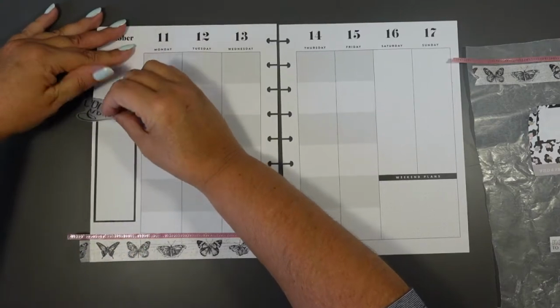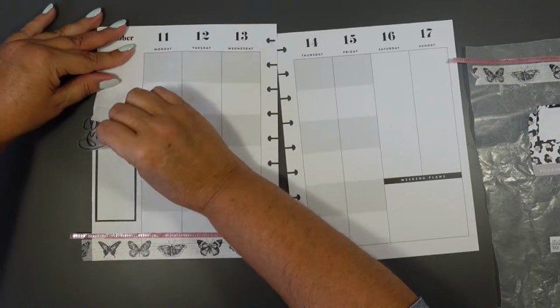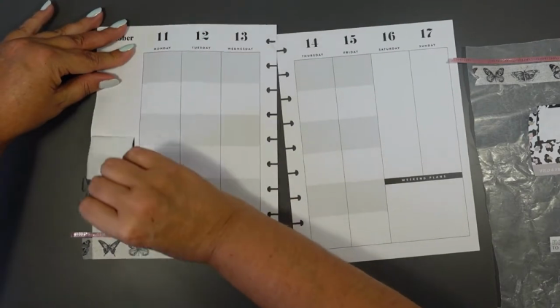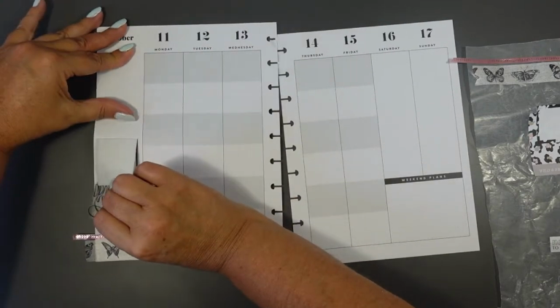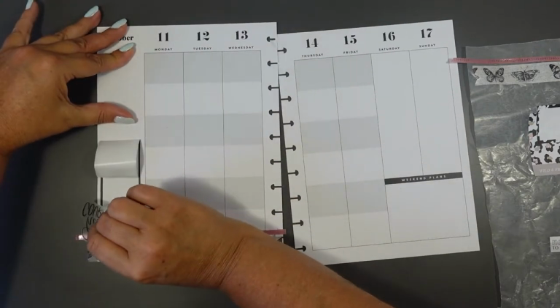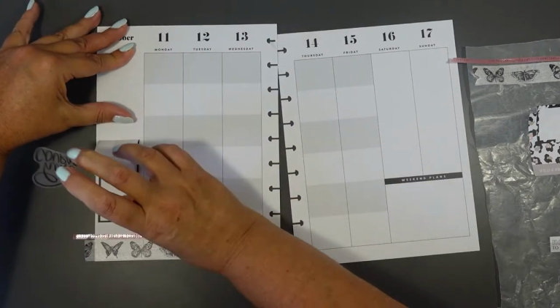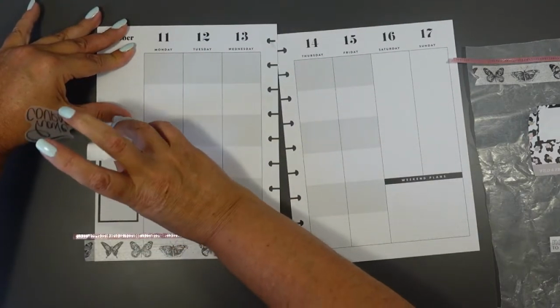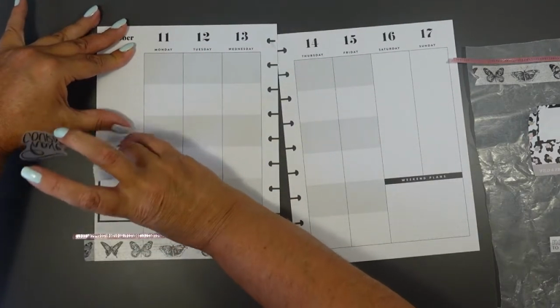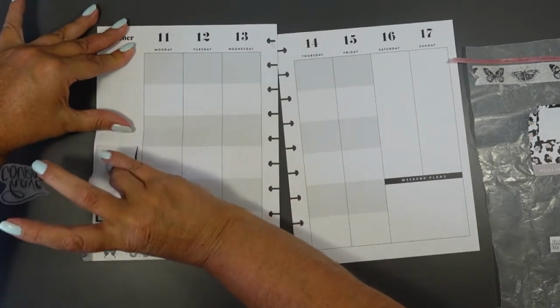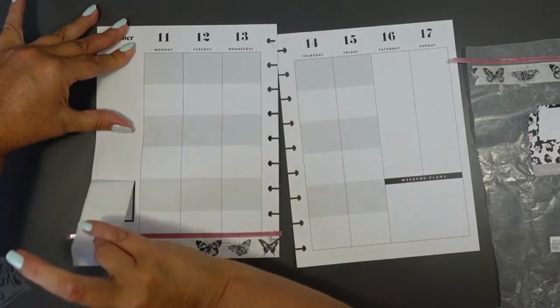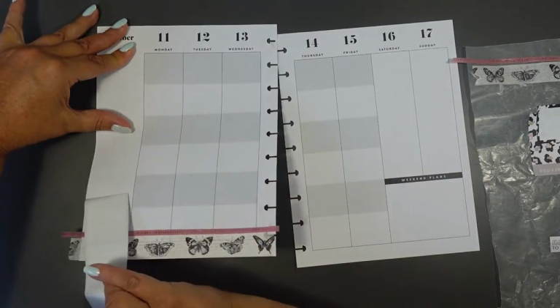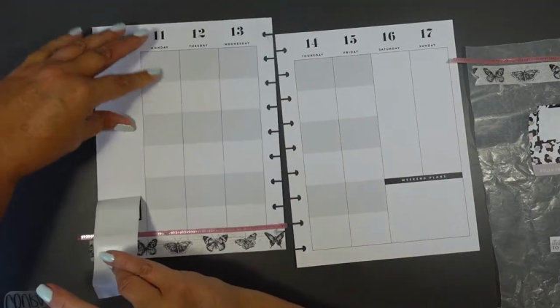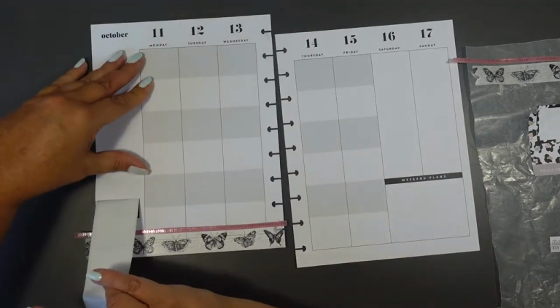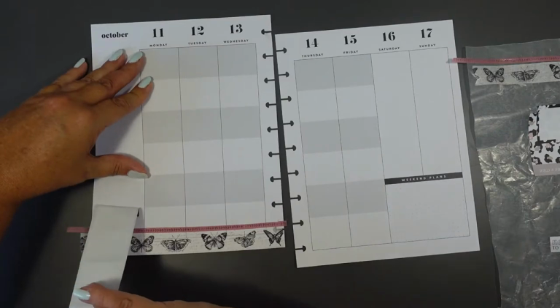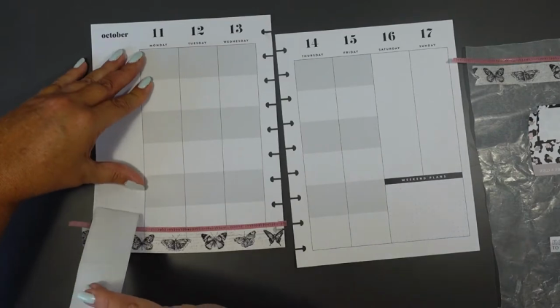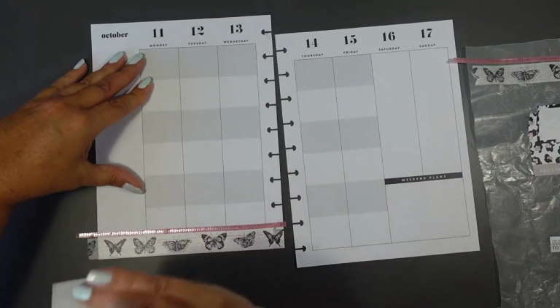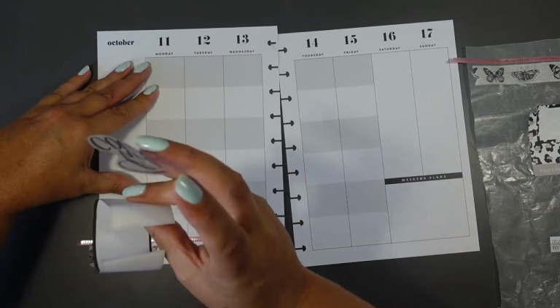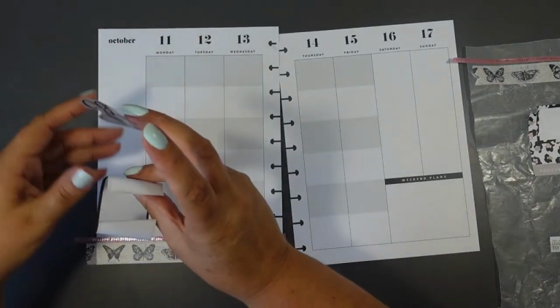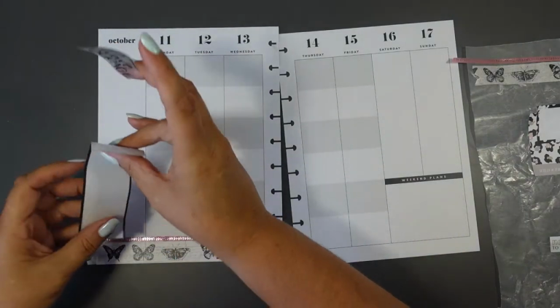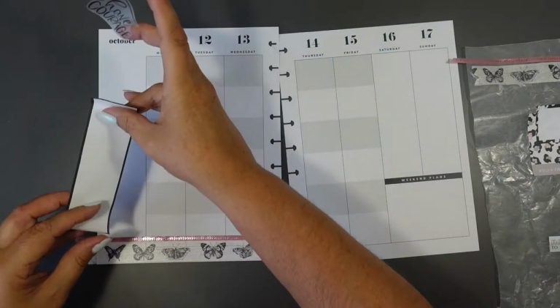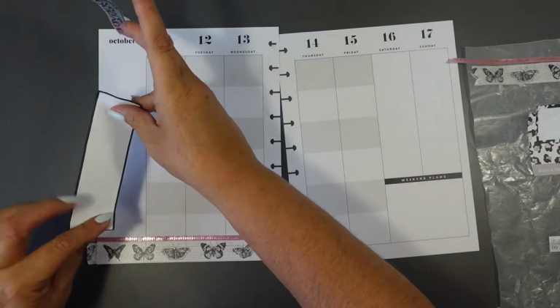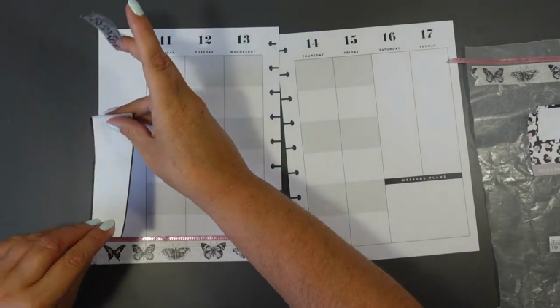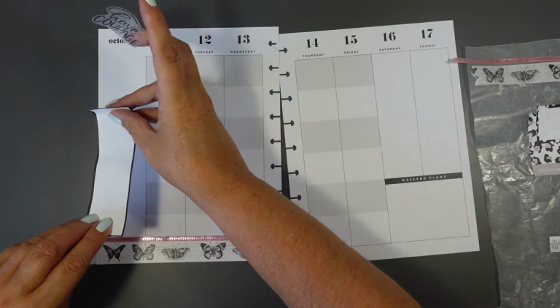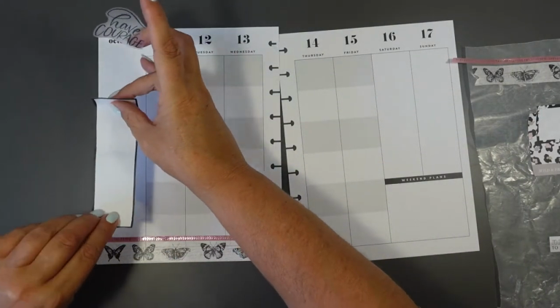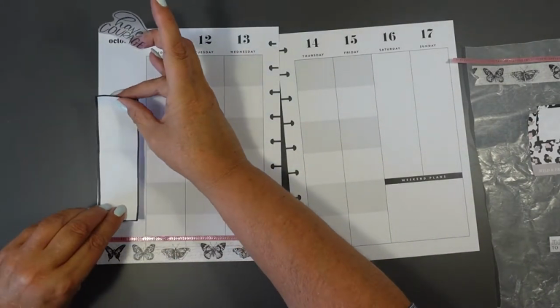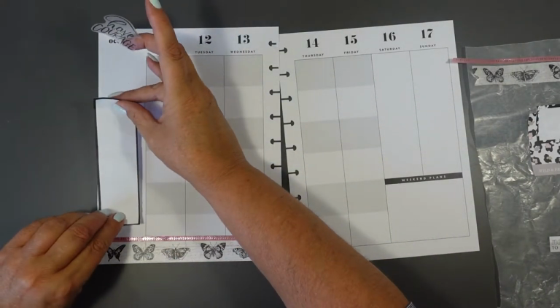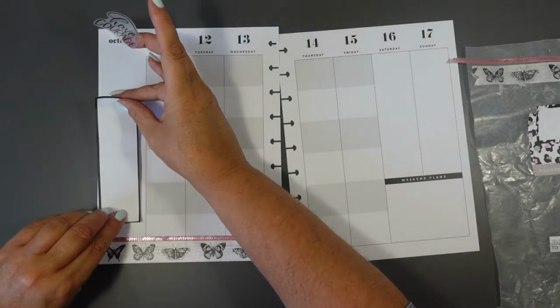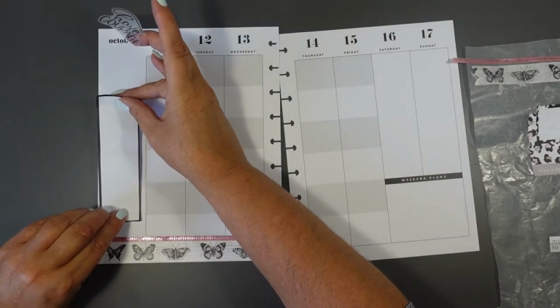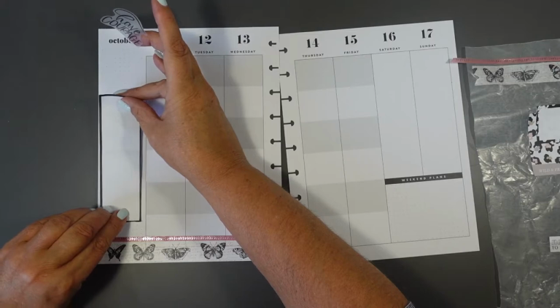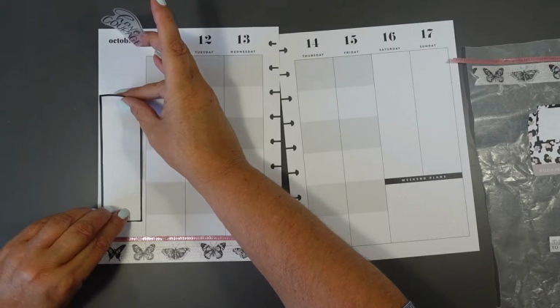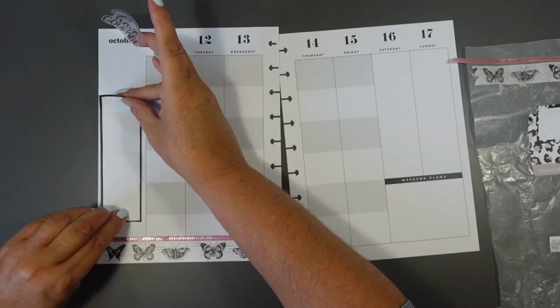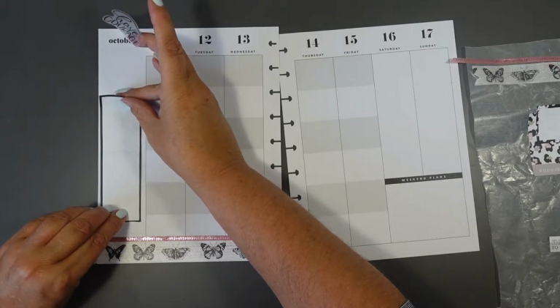Just getting this nice and straight - straight is where we're going with this because it's wonky, and wonky is not very decorative or very functional. Okay, let's try again.